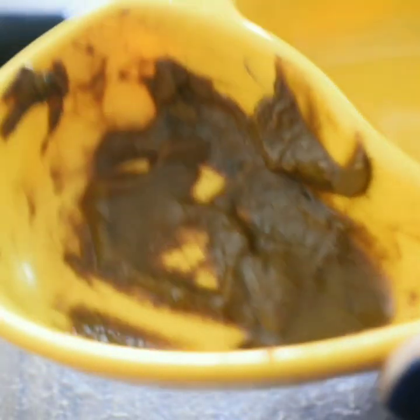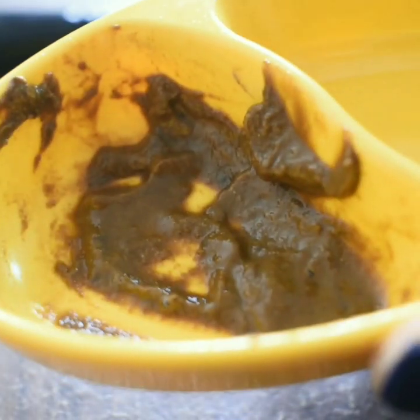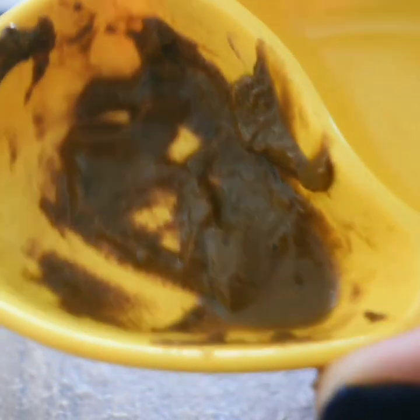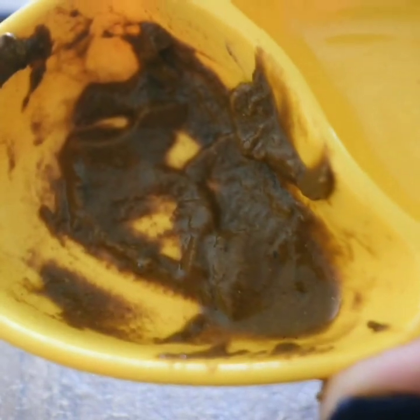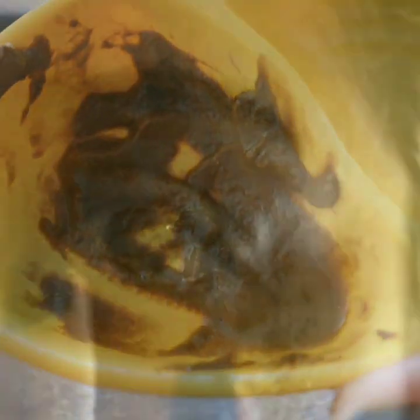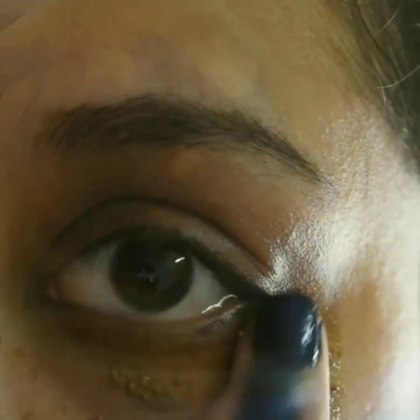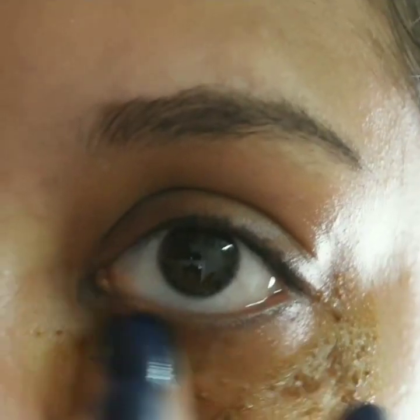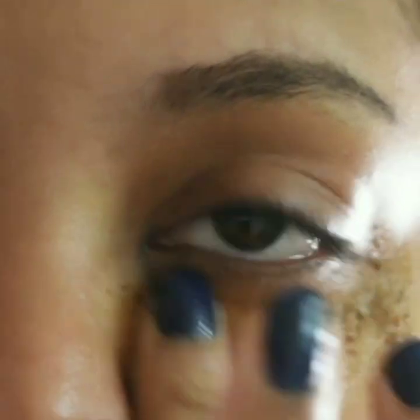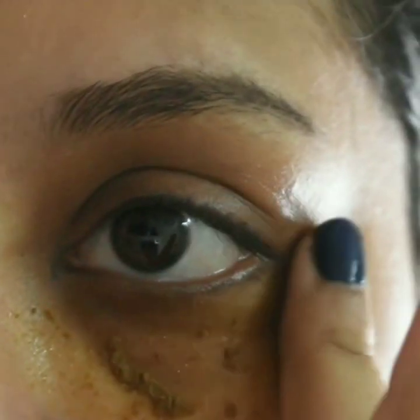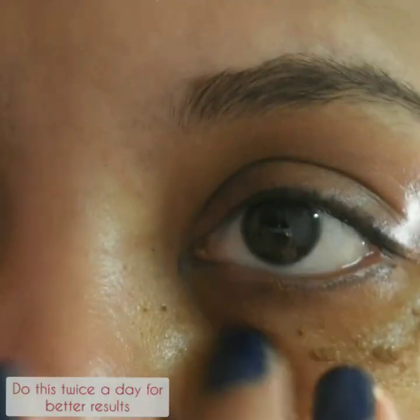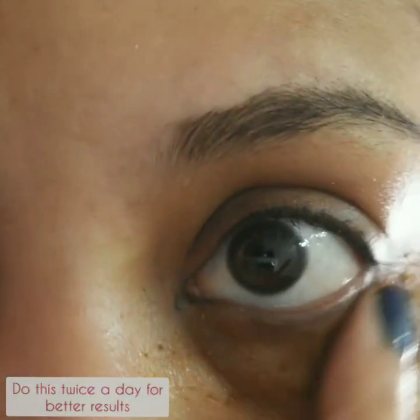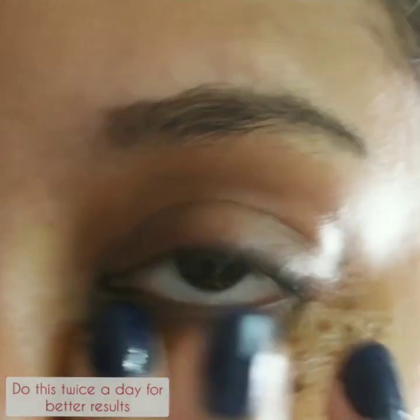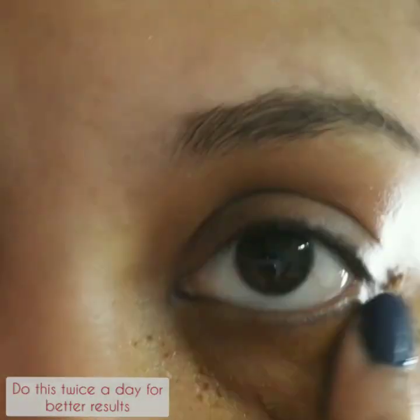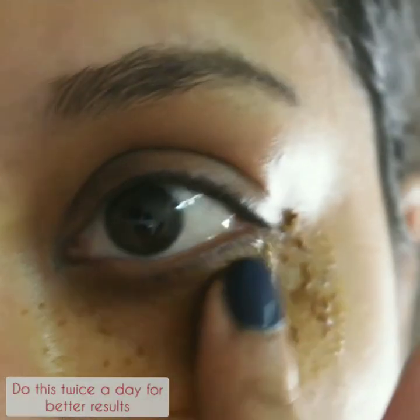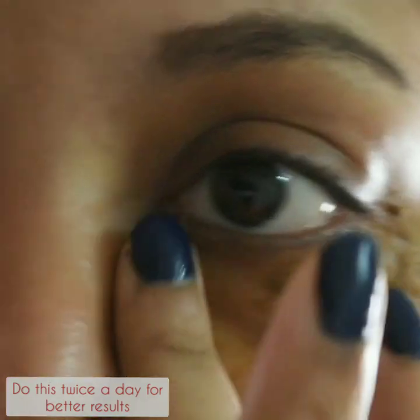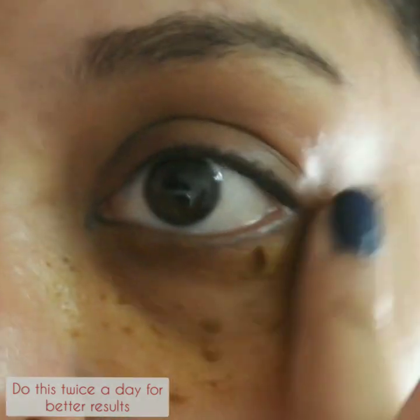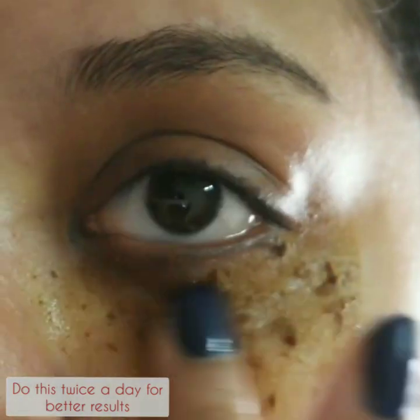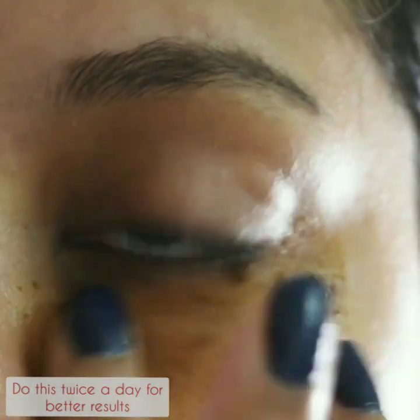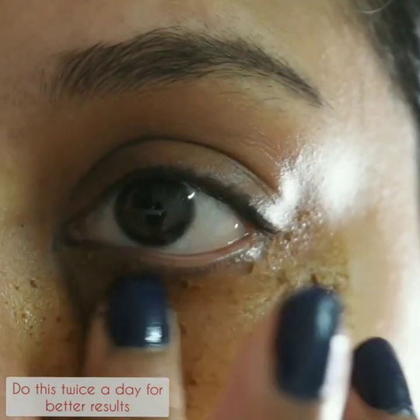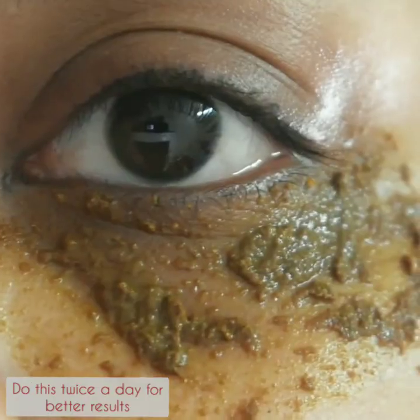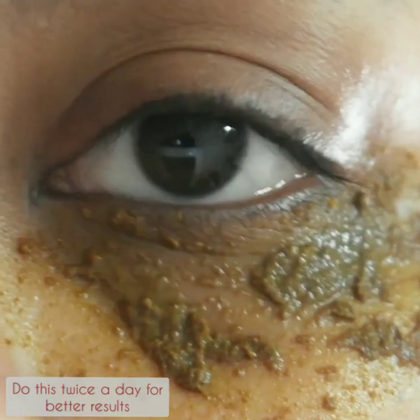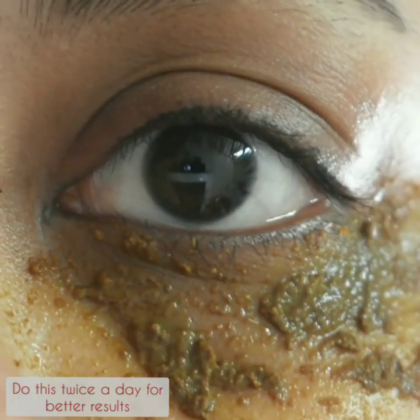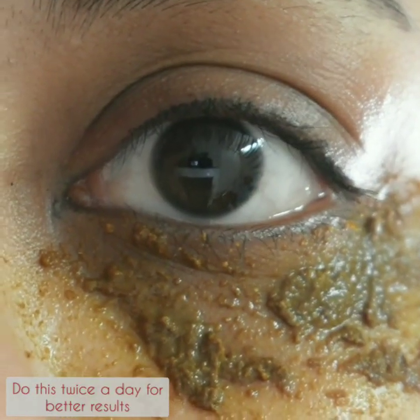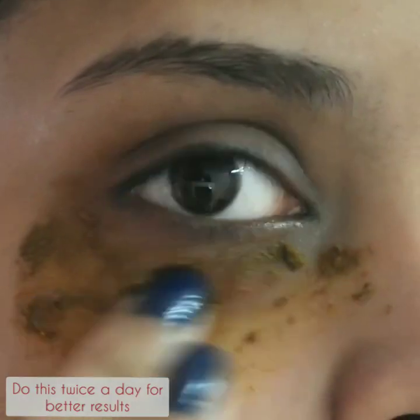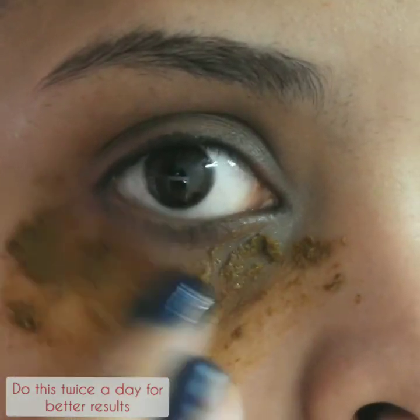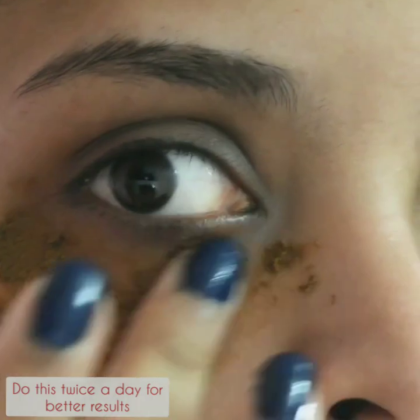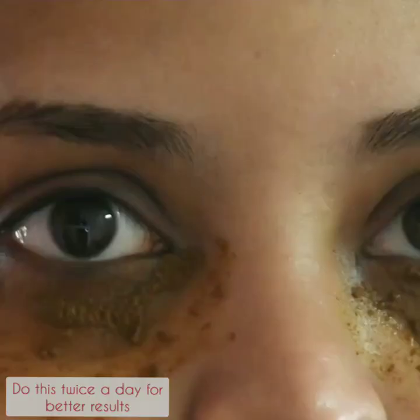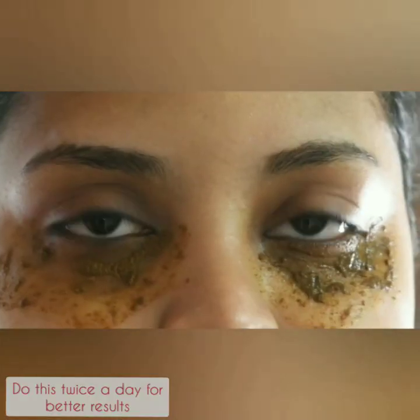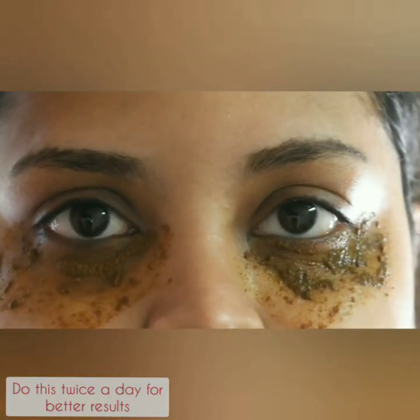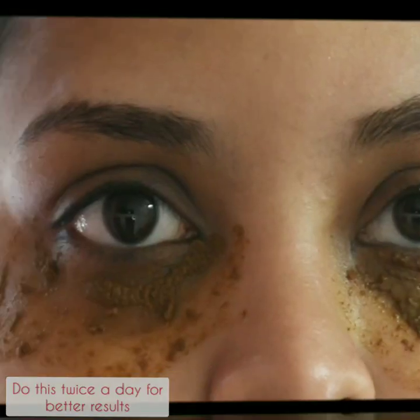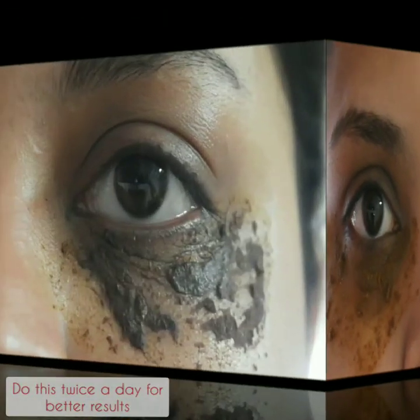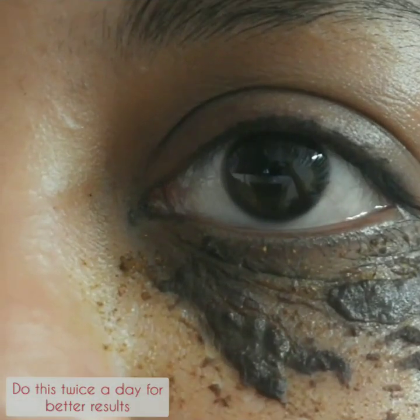Now I'll apply it like a face pack, under my eyes. You just need to apply it very nicely with the help of your ring finger. This is the pack that I'm using nowadays.